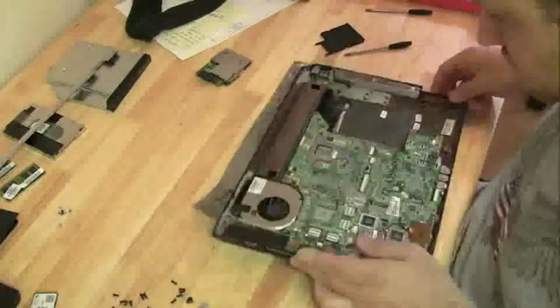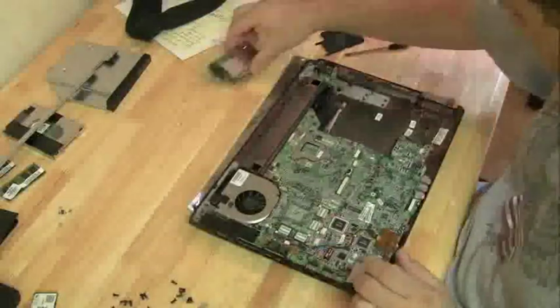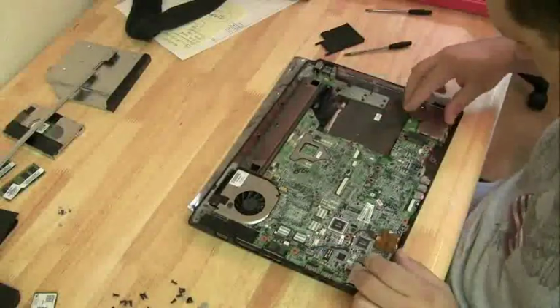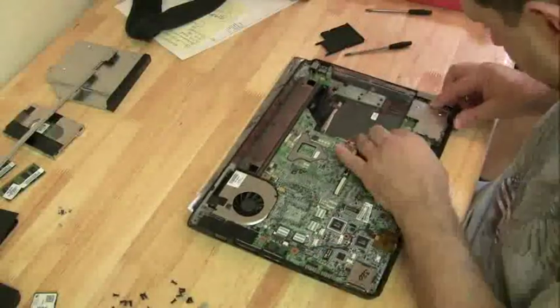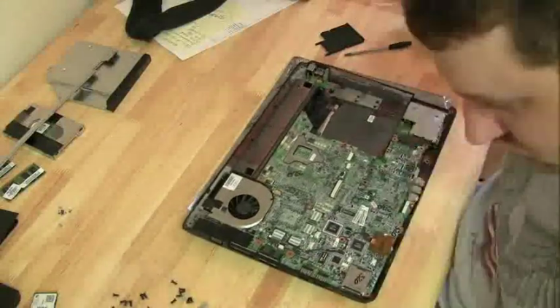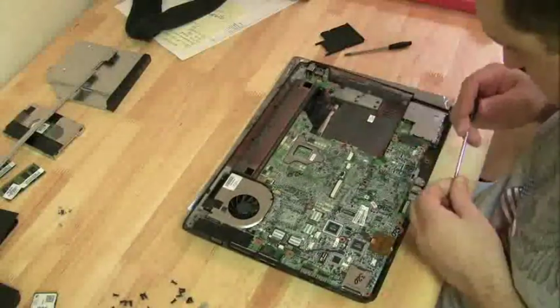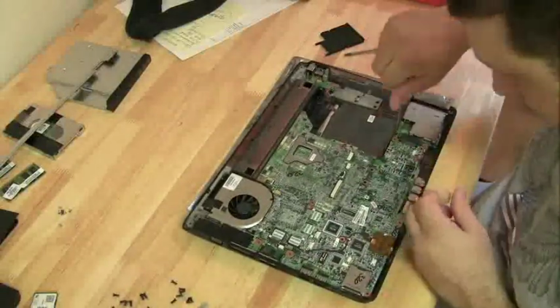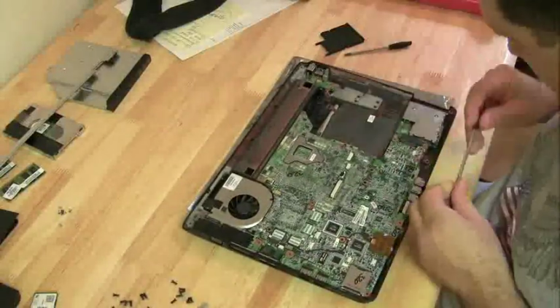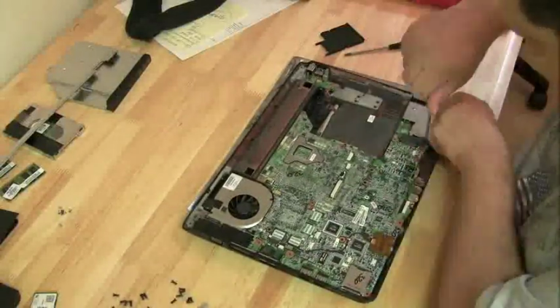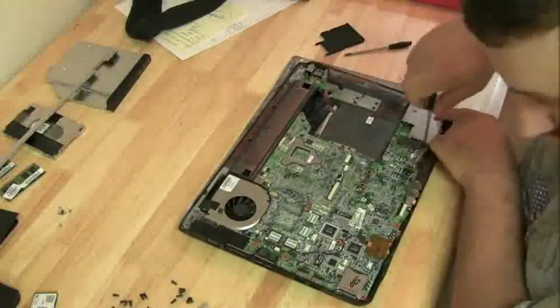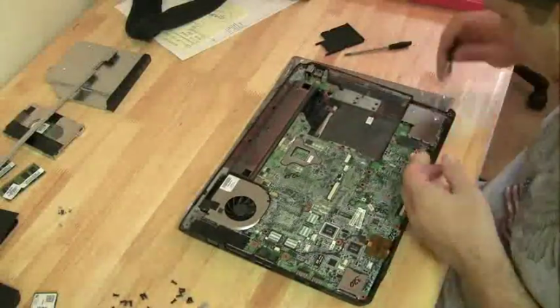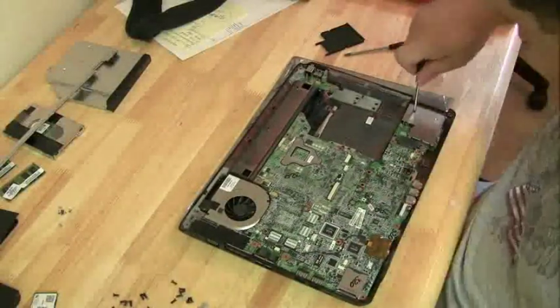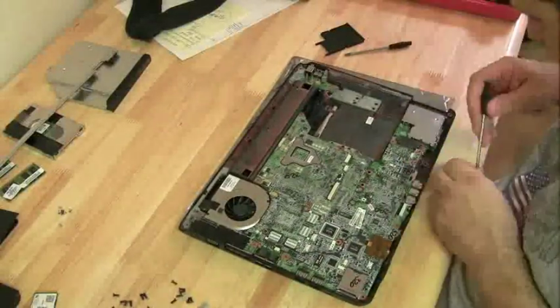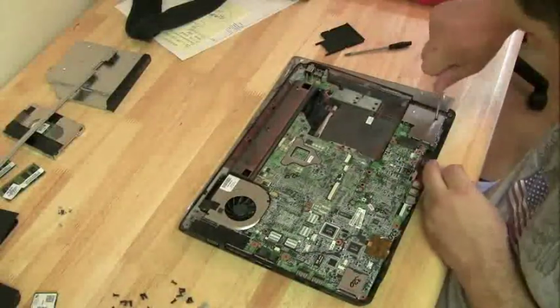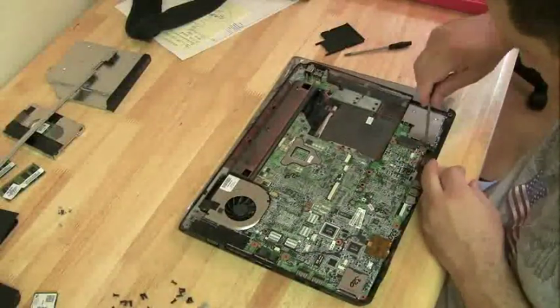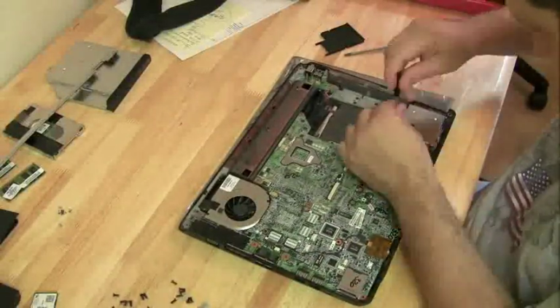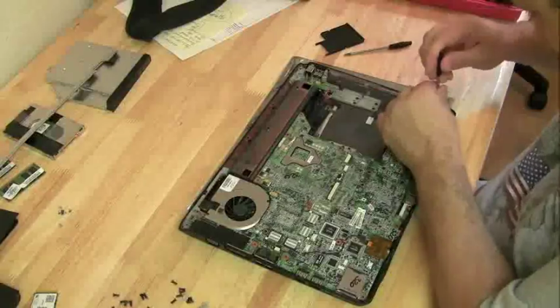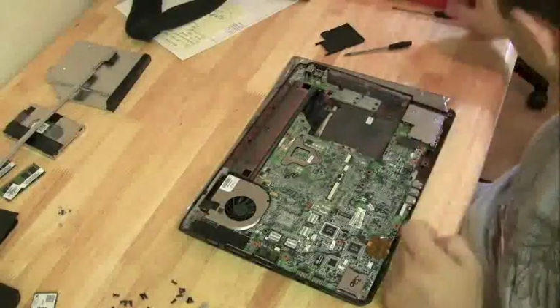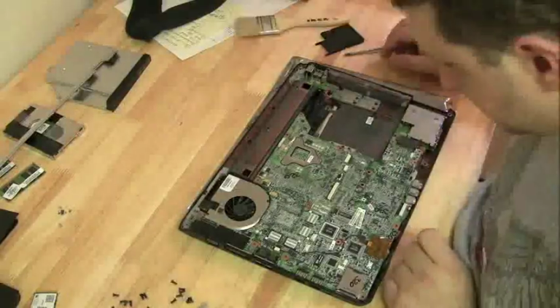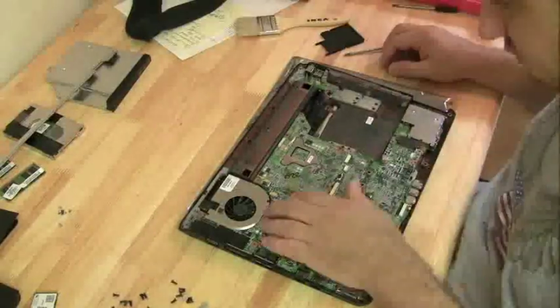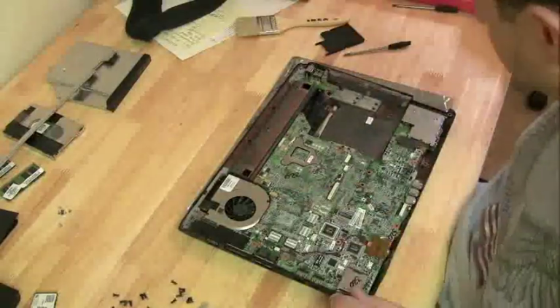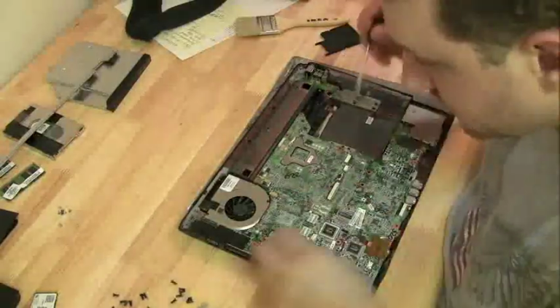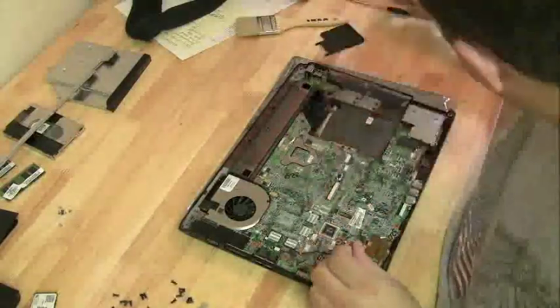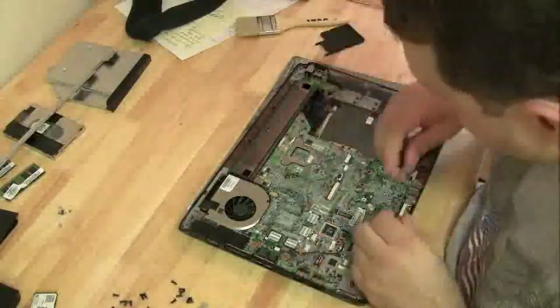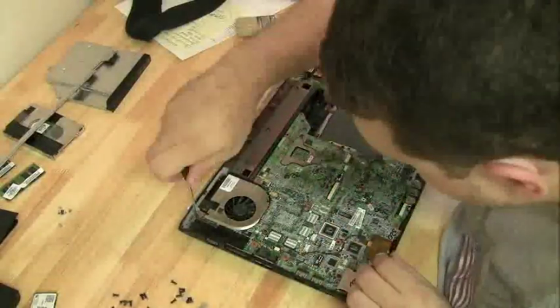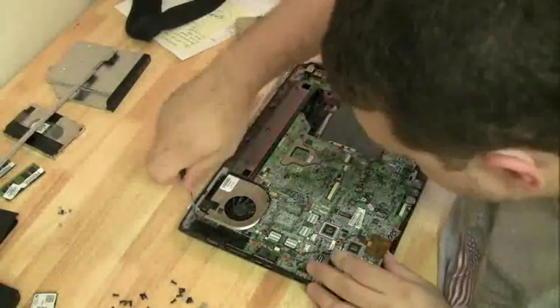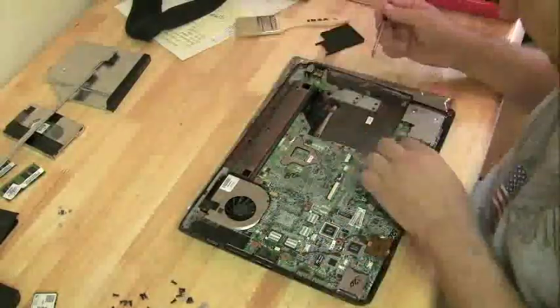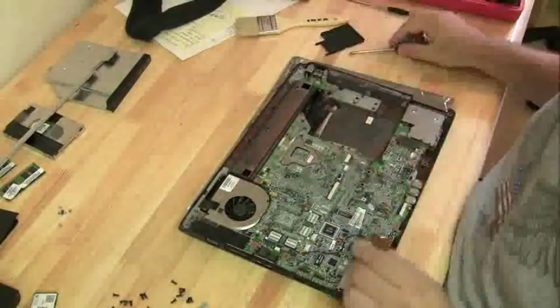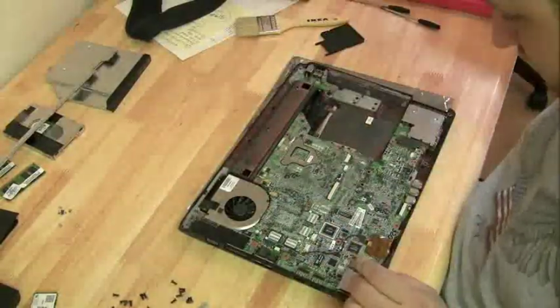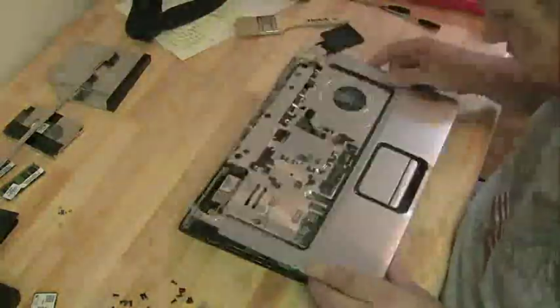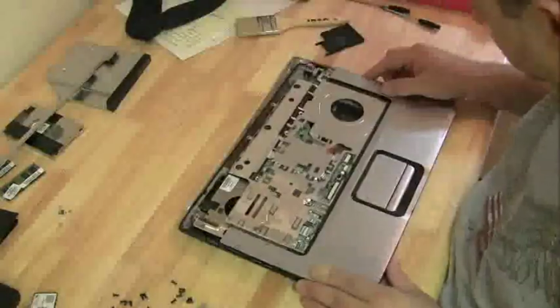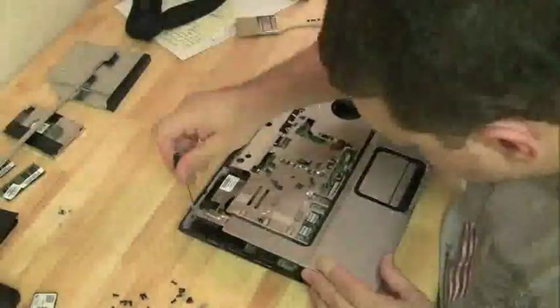HP prints the model number on the motherboard, right under the RAM. You want to do an eBay search for that model number — that'll give you the exact motherboard that you need.